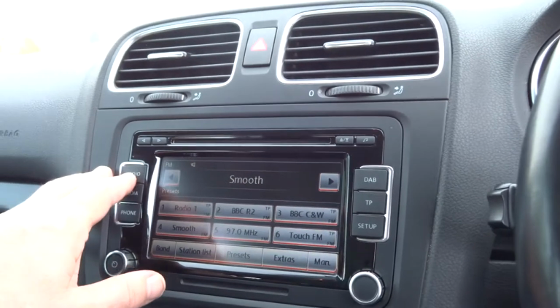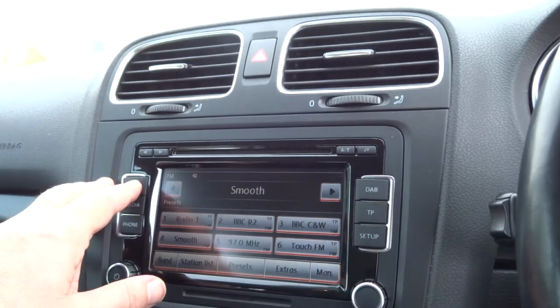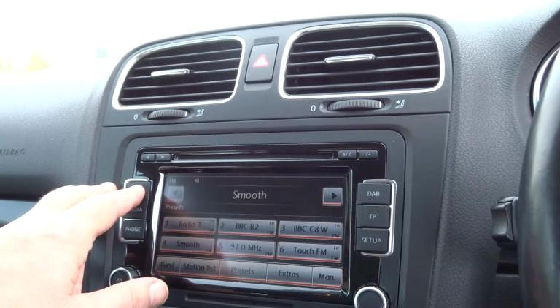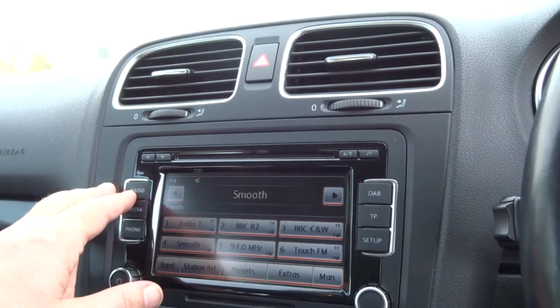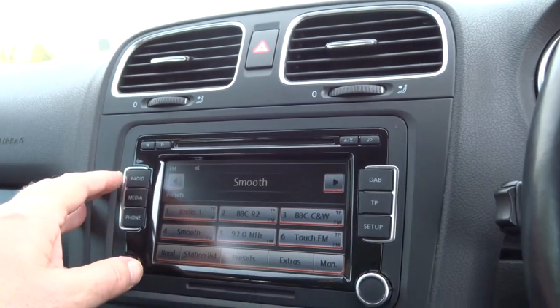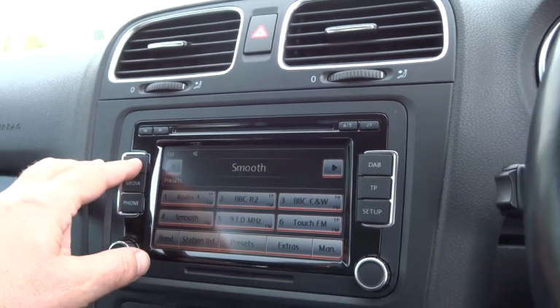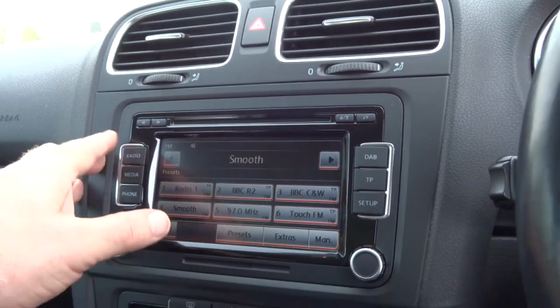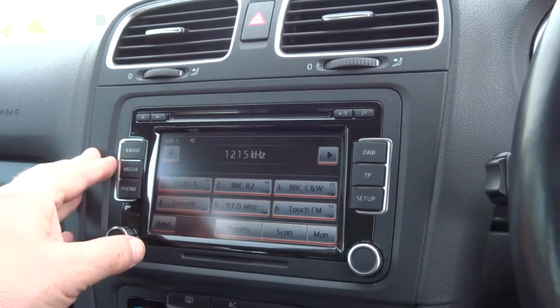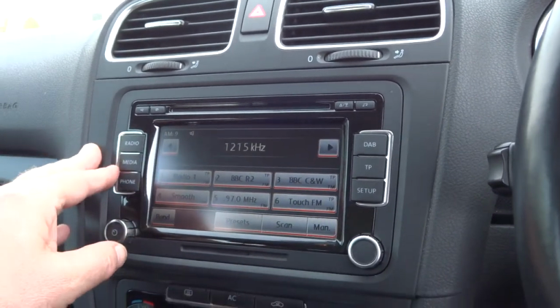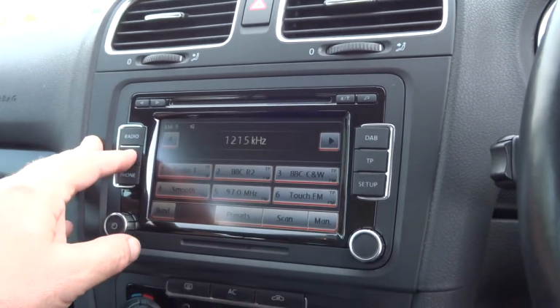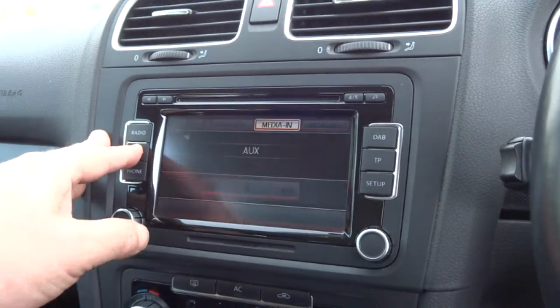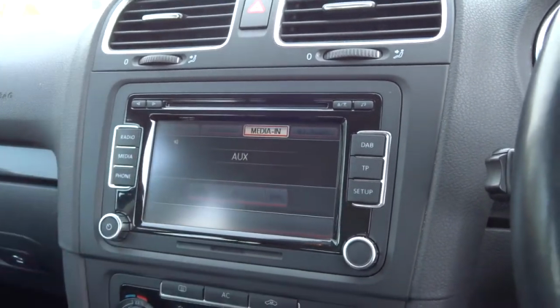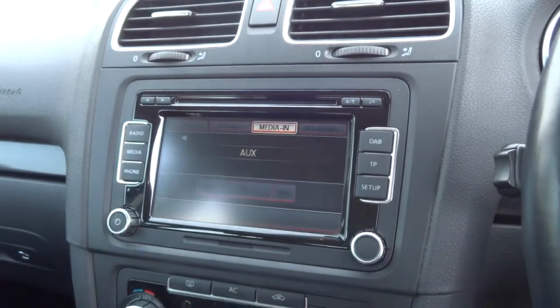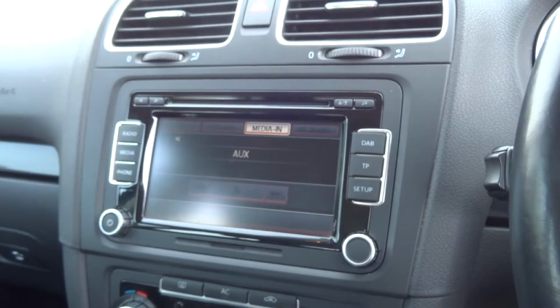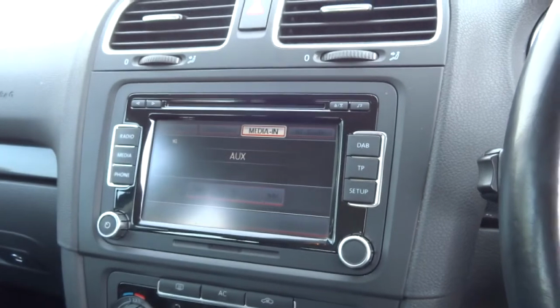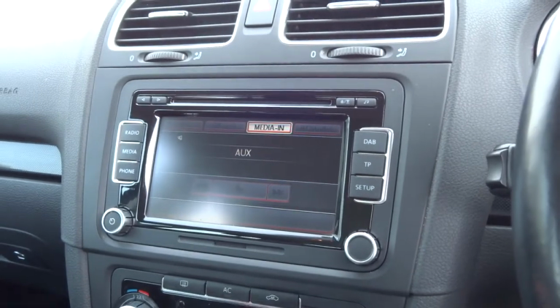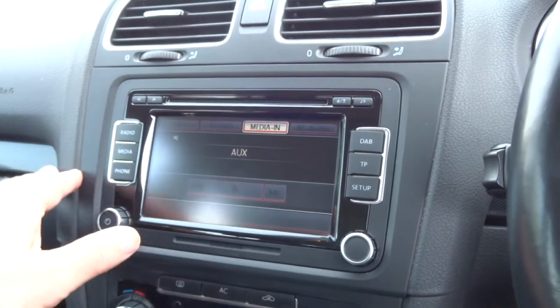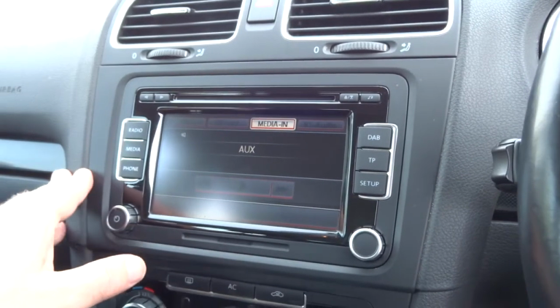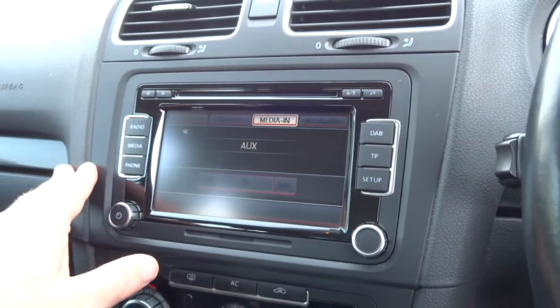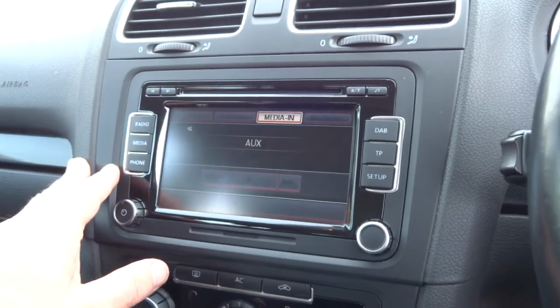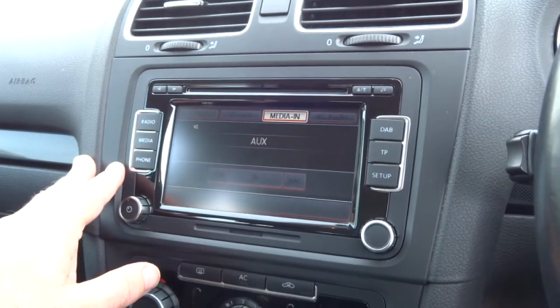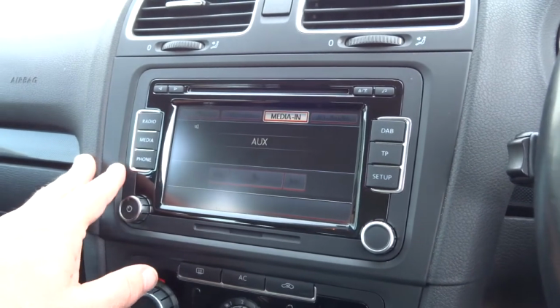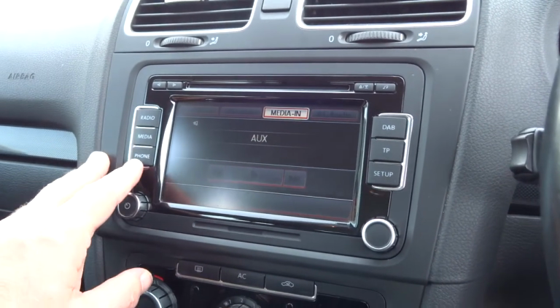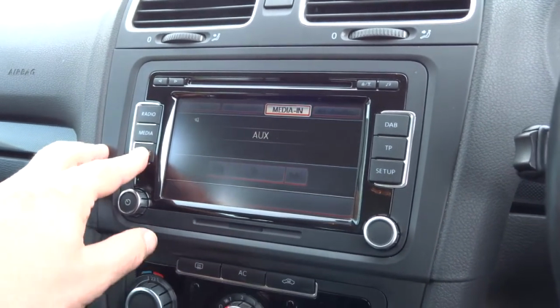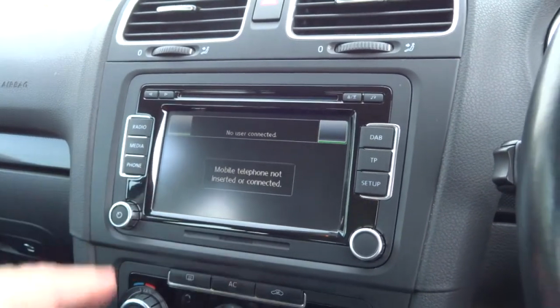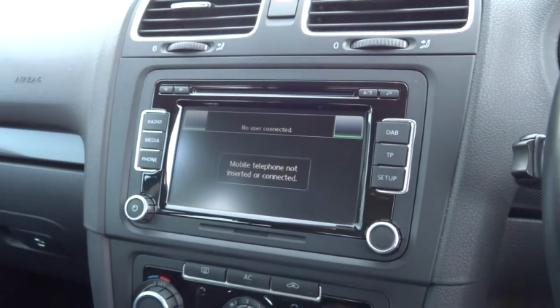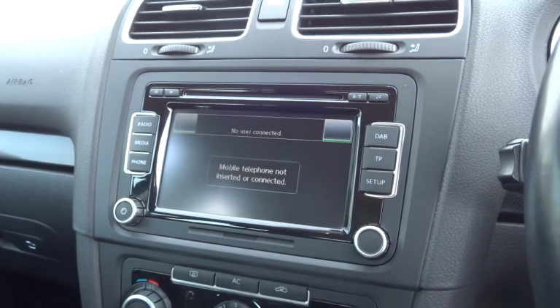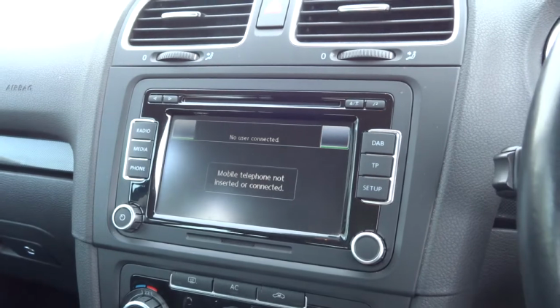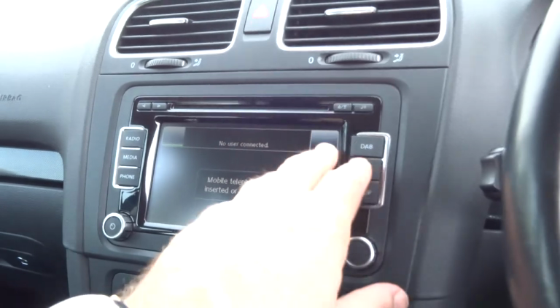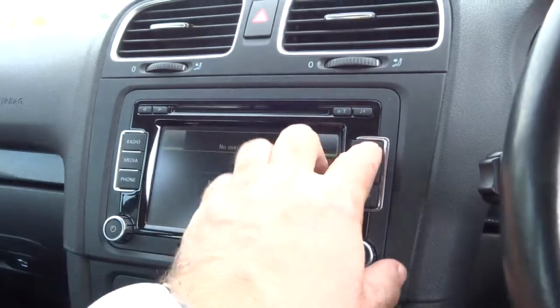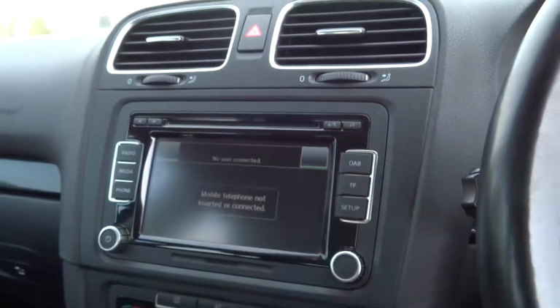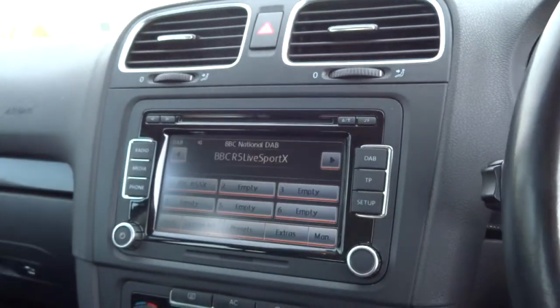Let's go to the media interface first — radio, media. So you can go through the AUX button, put your own media in, use your iPhone or whatever. It's got phone prep and DAB radio.